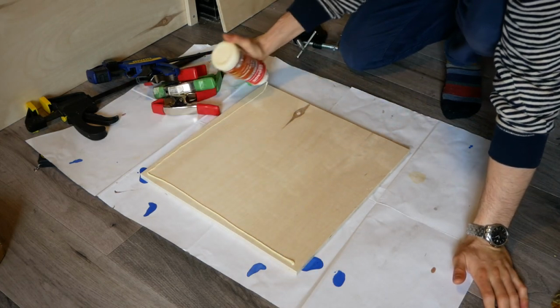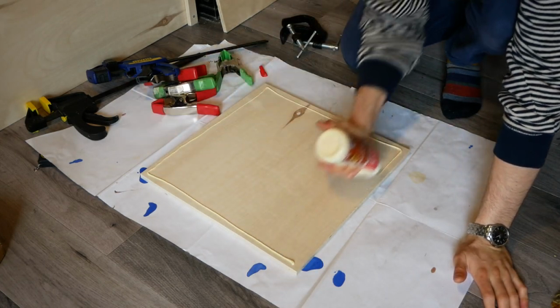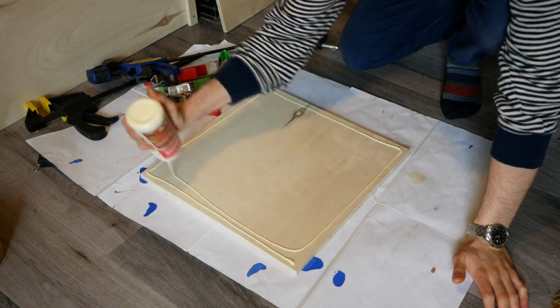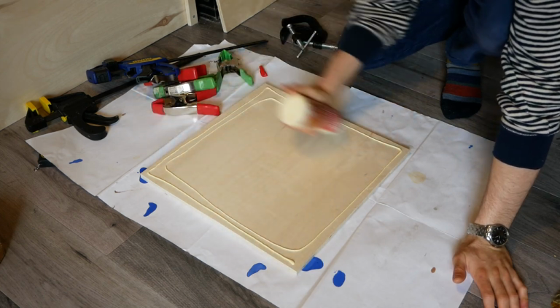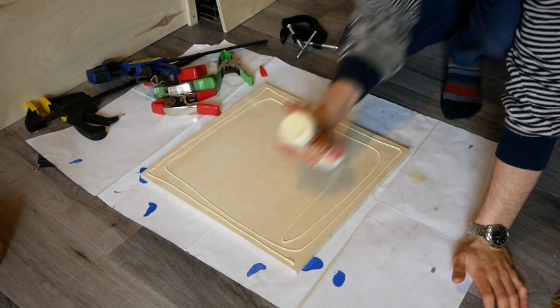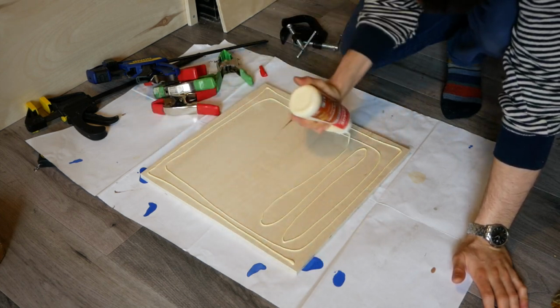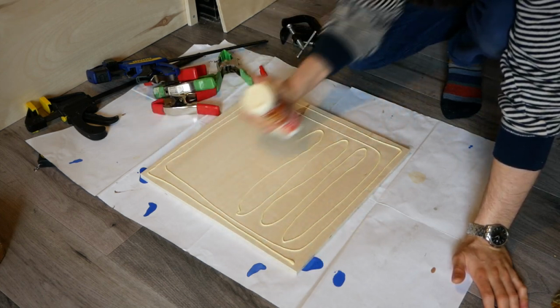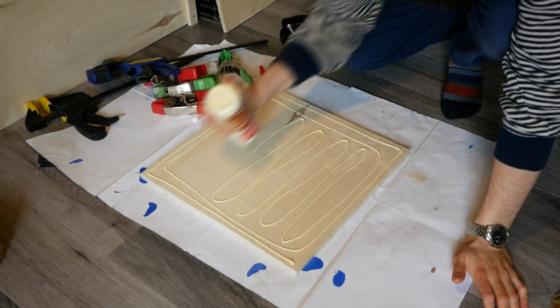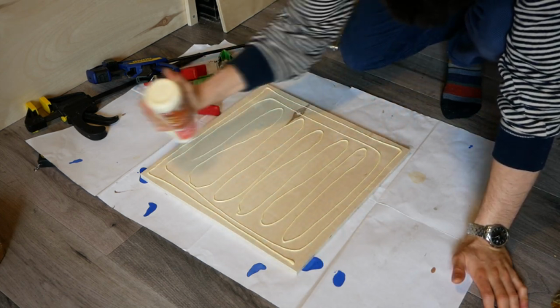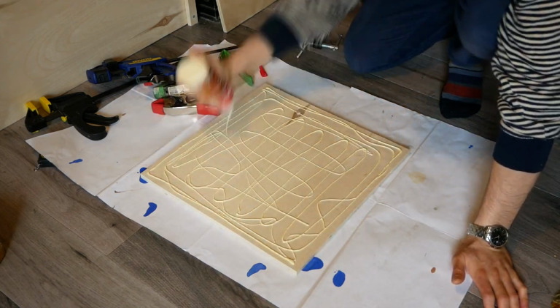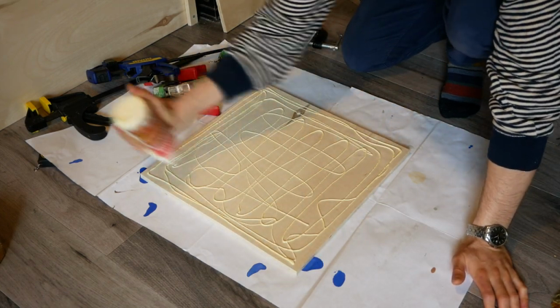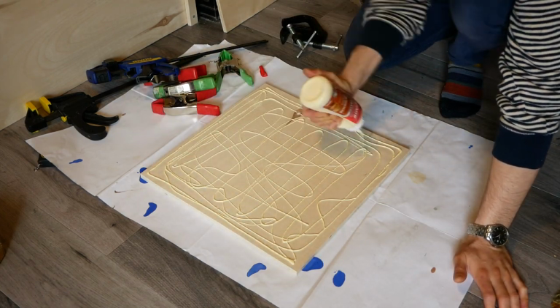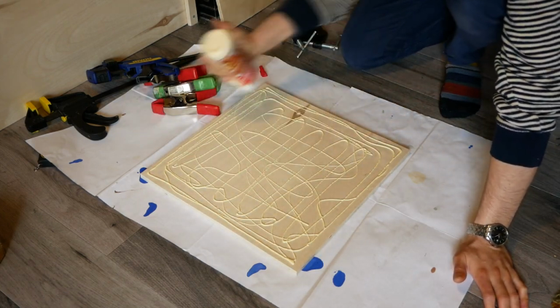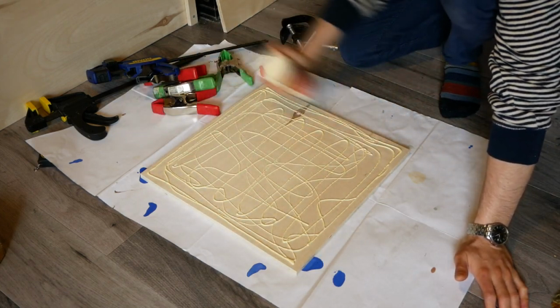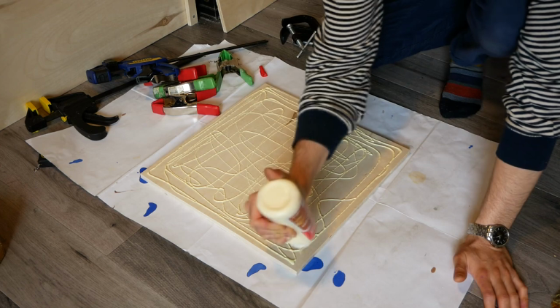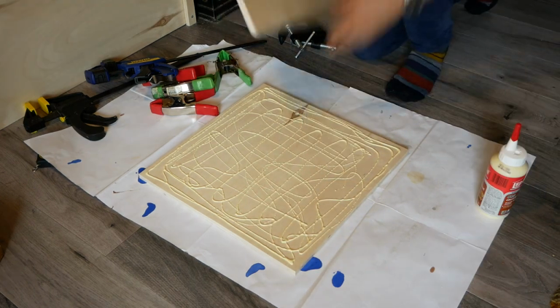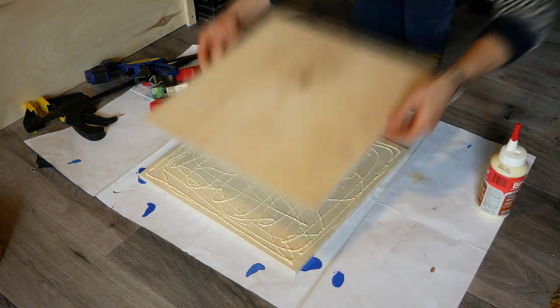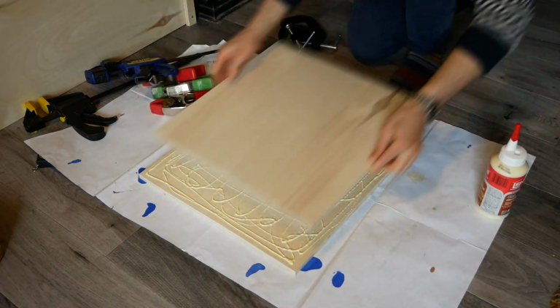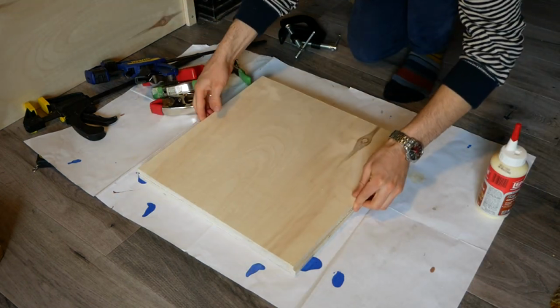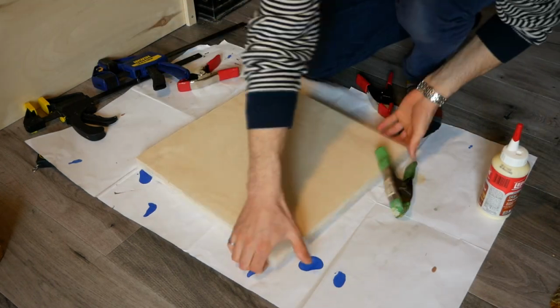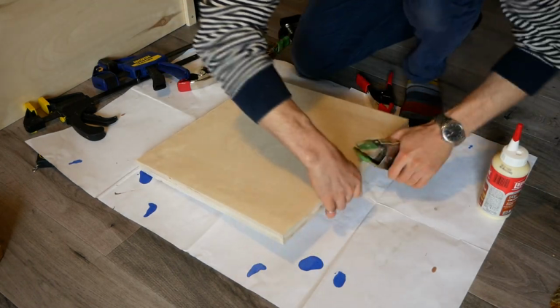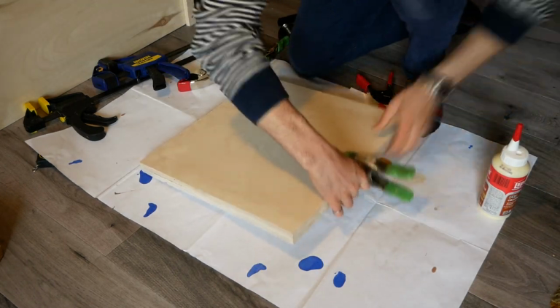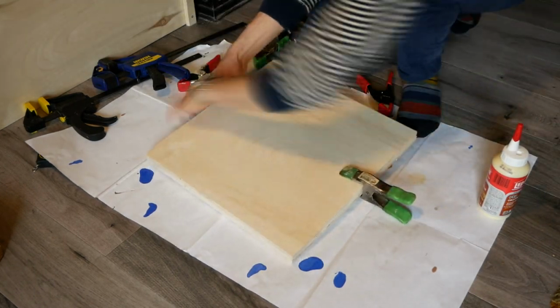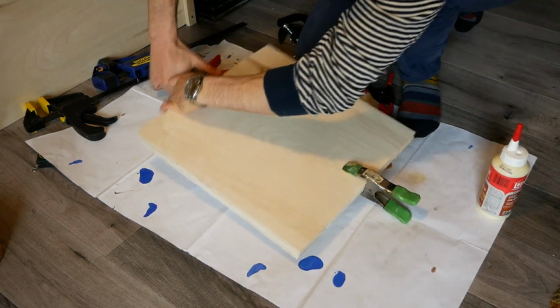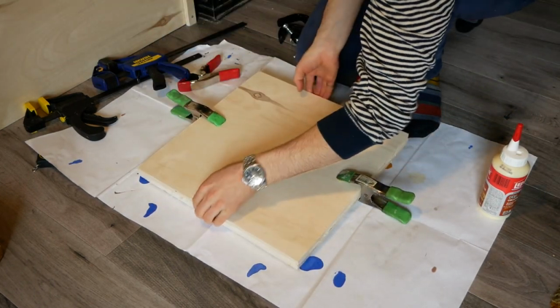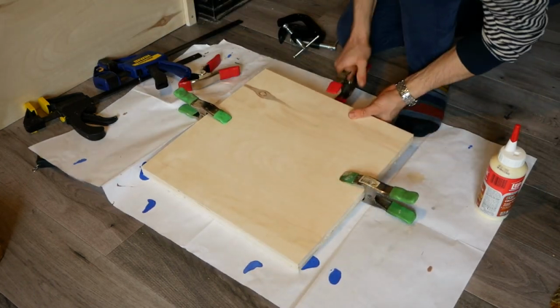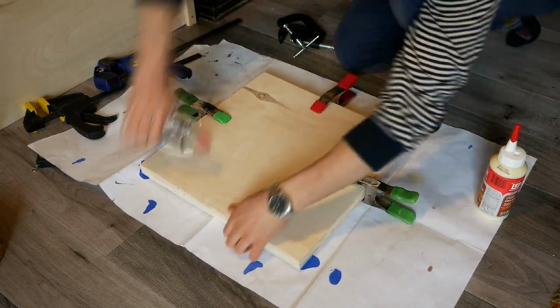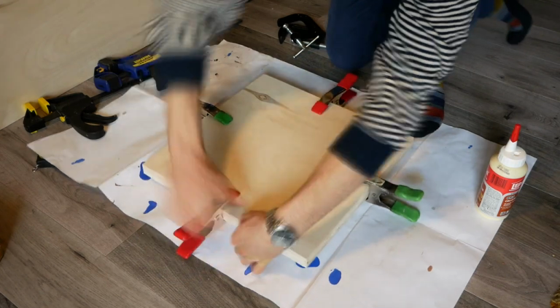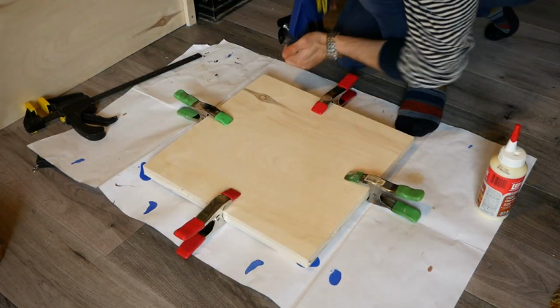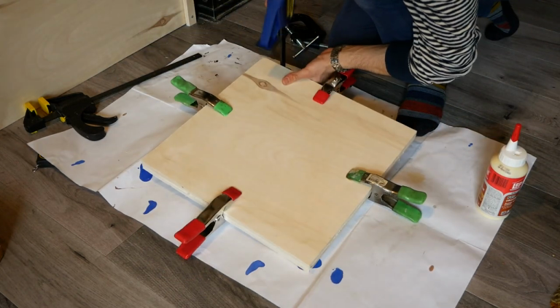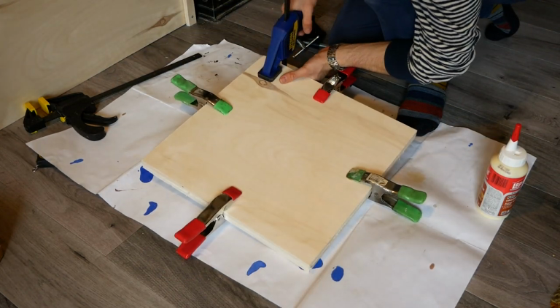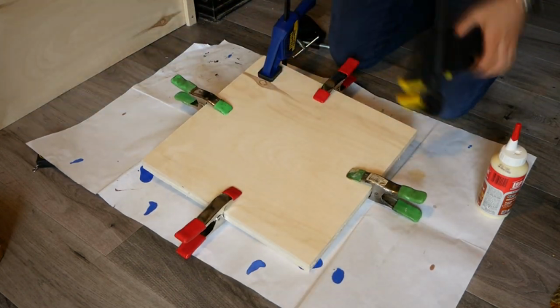The base of the scratching post is made of two 16-inch squares of half-inch plywood glued together. This is a pretty wide, bulky base and provides plenty of stability for Penny to climb on the scratching post and hang out on the perch.